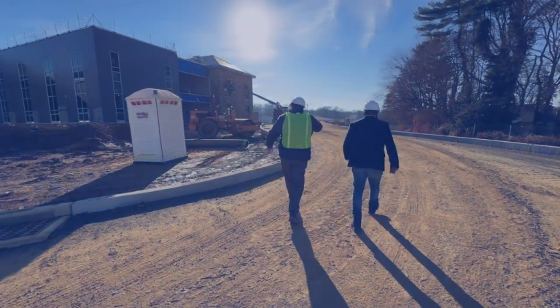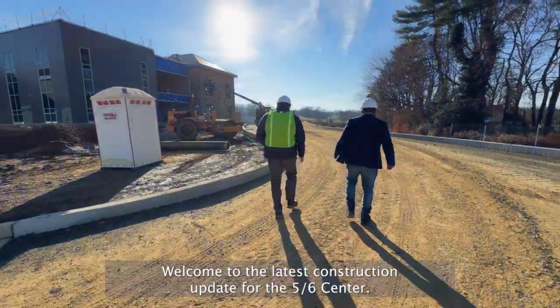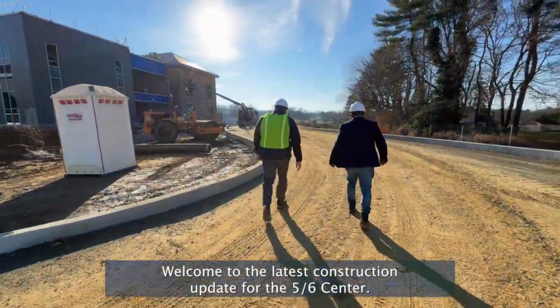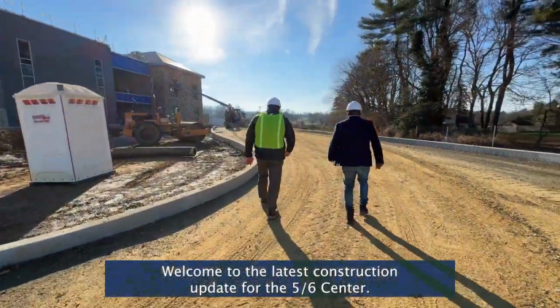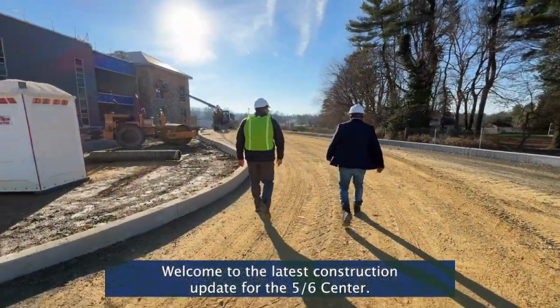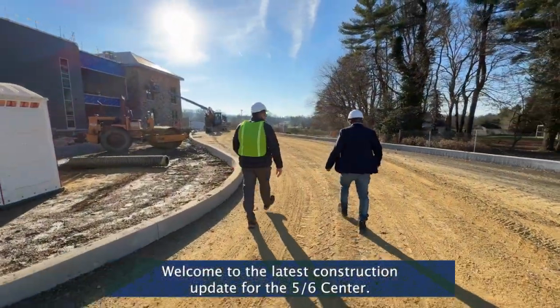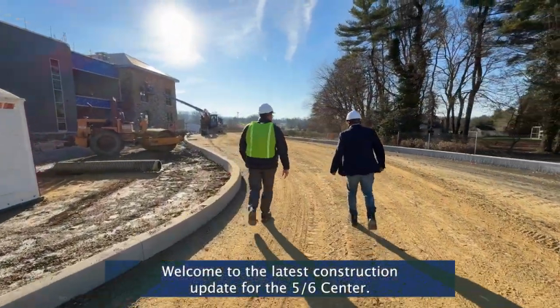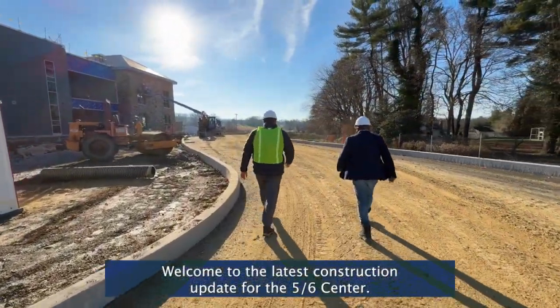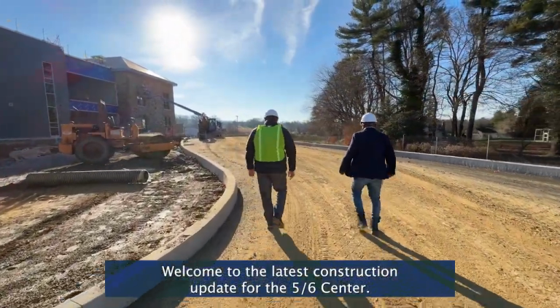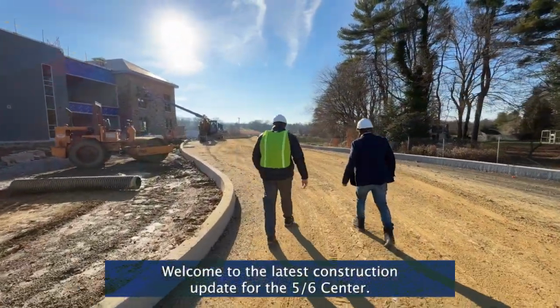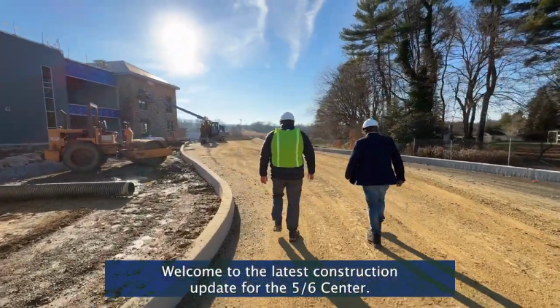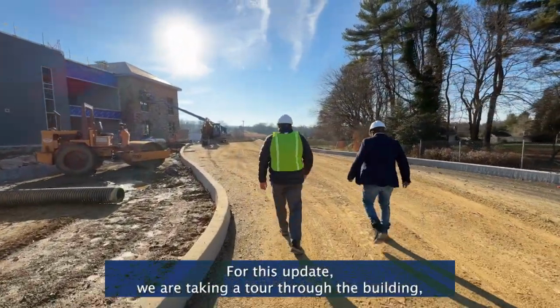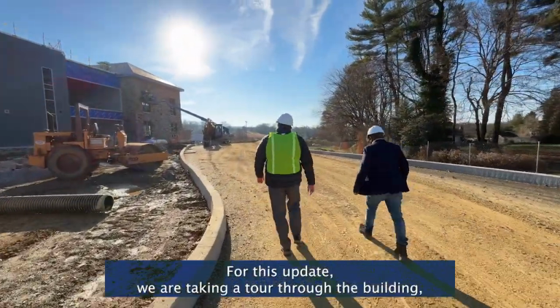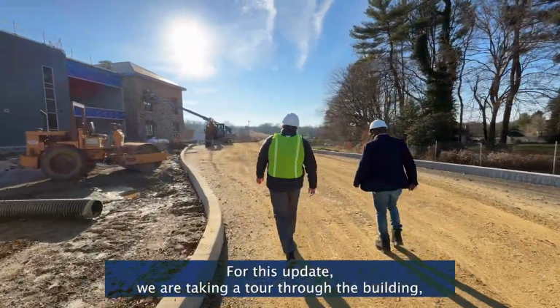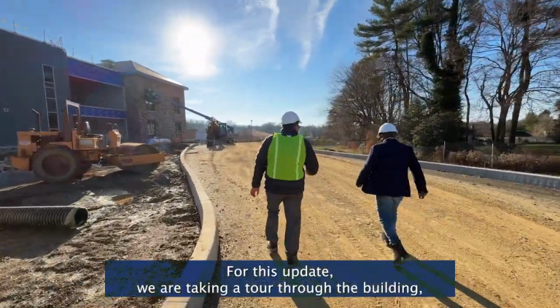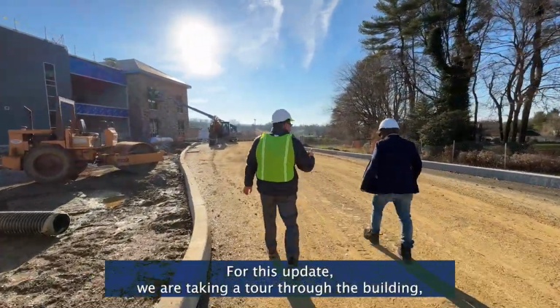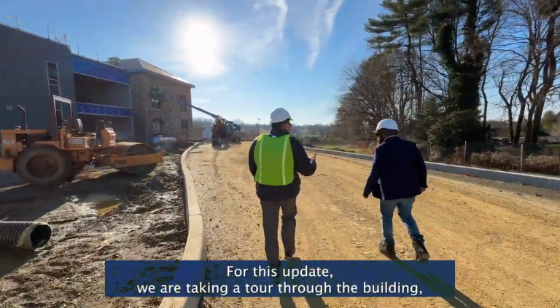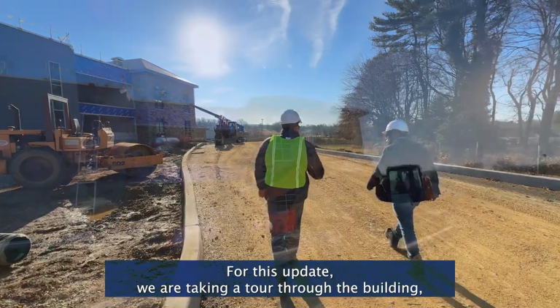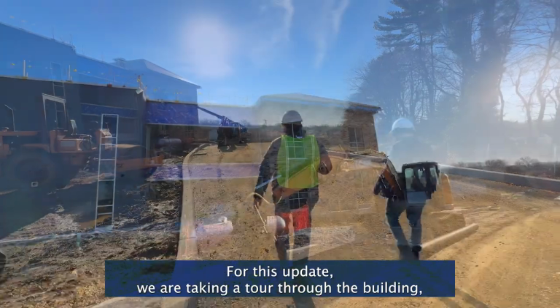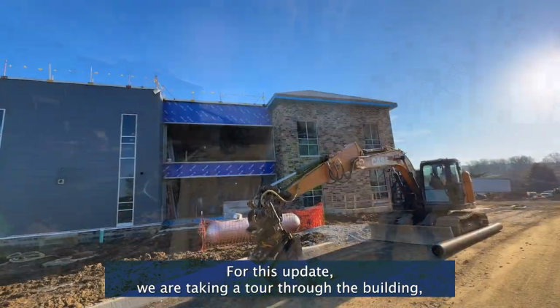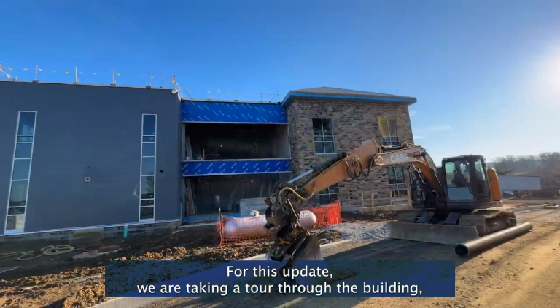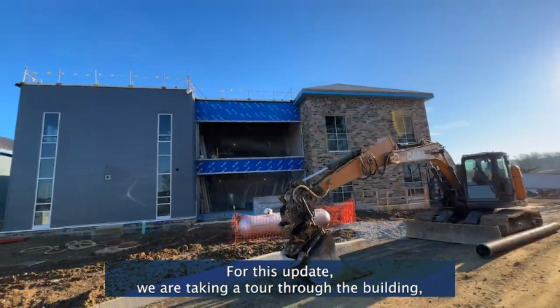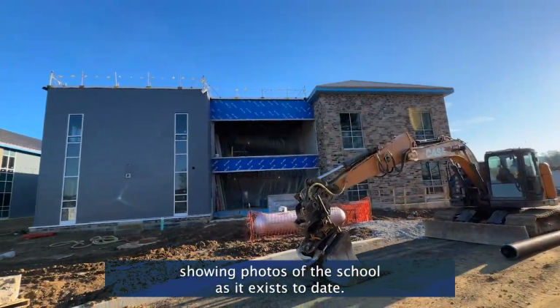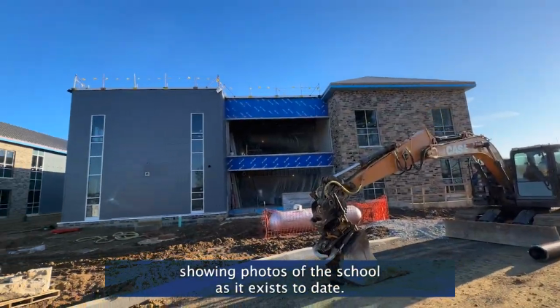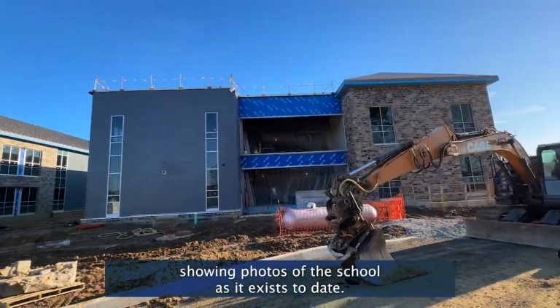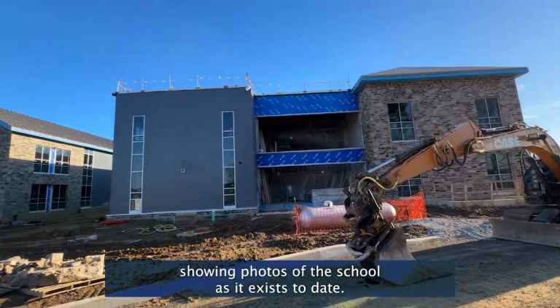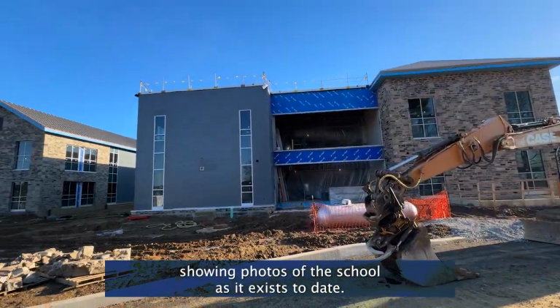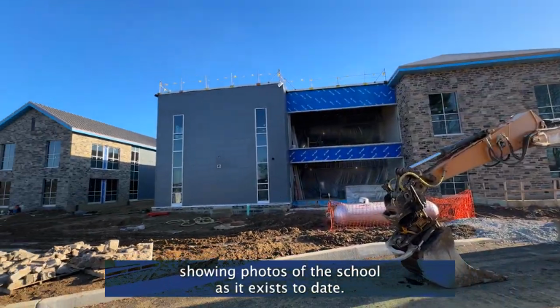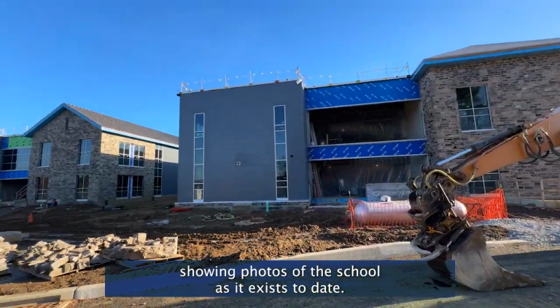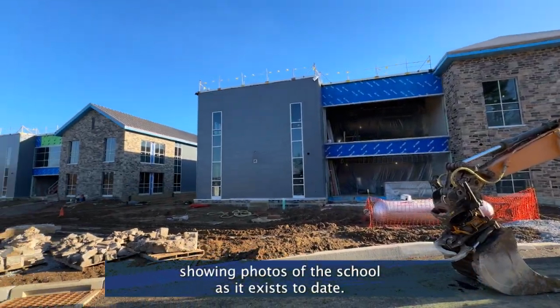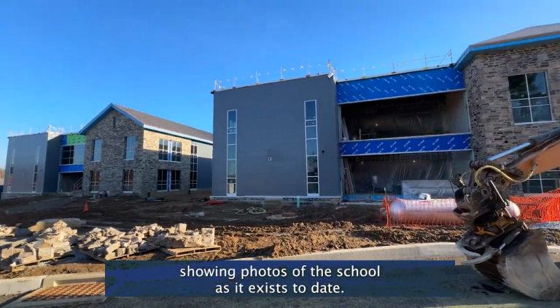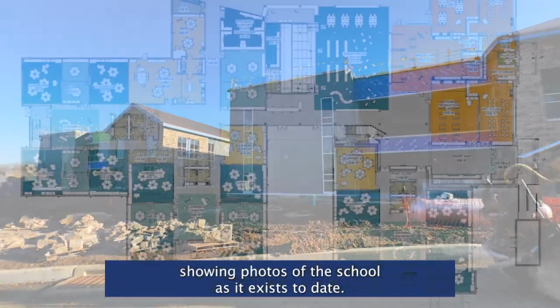Welcome to the latest construction update for the 5-6 Center. For this update, we are taking a tour through the building, showing photos of the school as it exists to date.